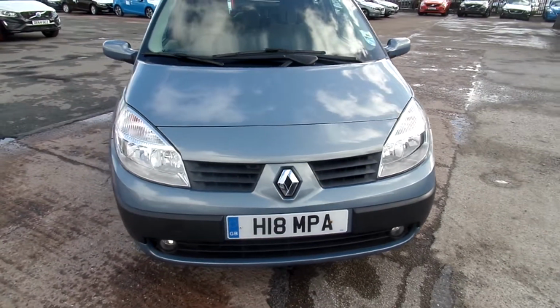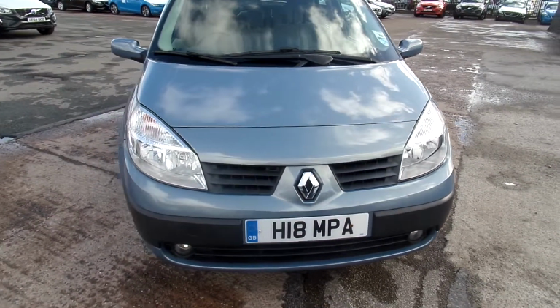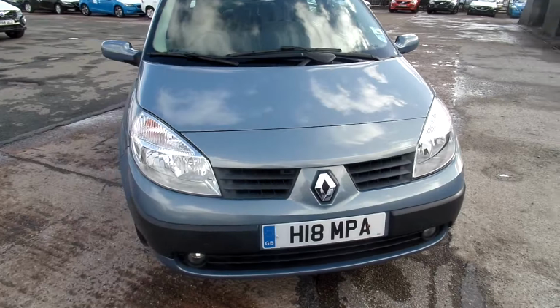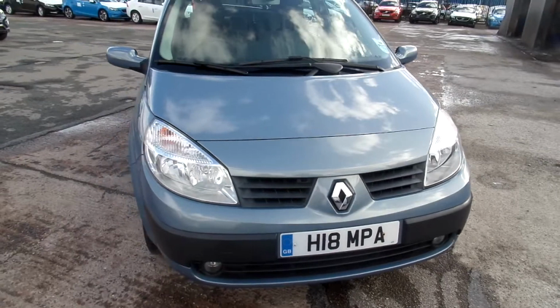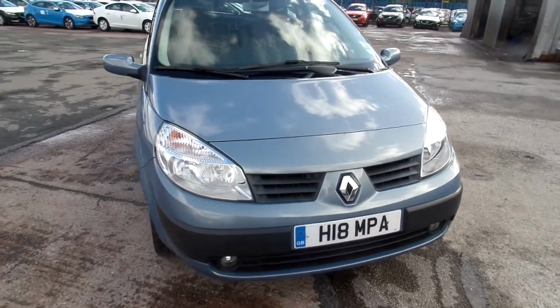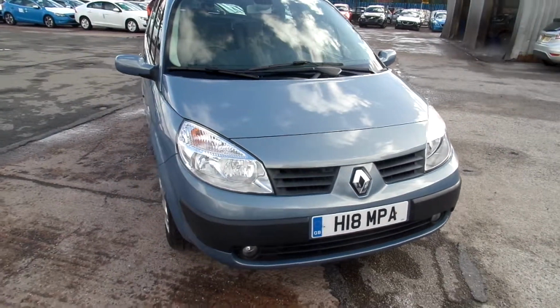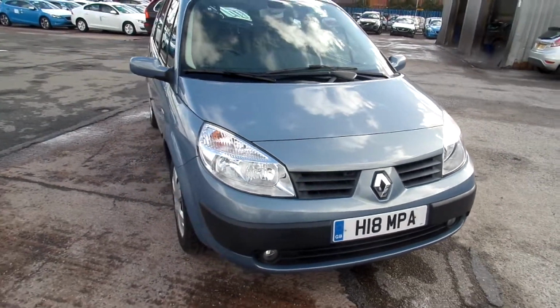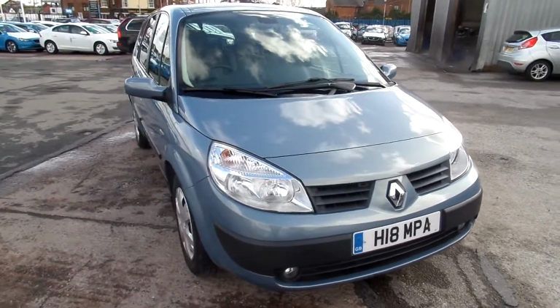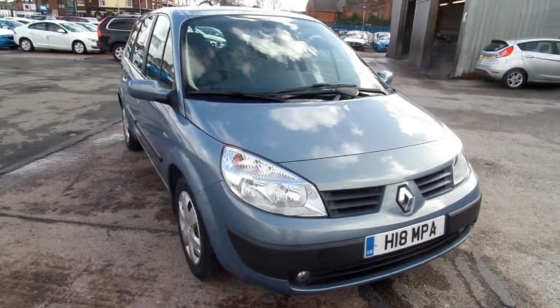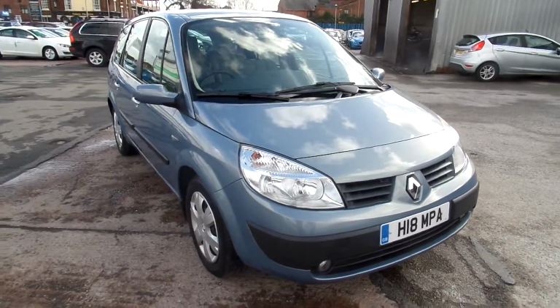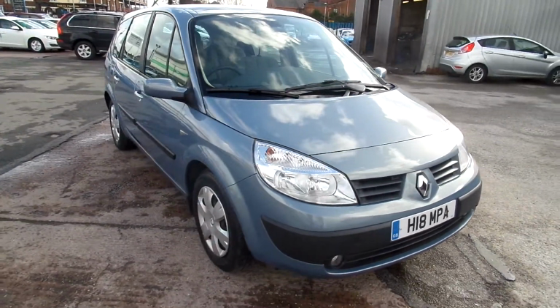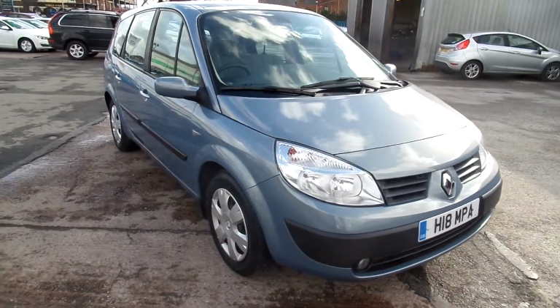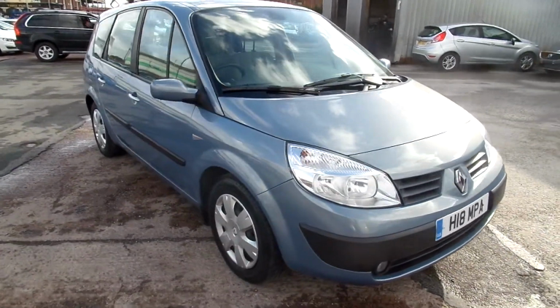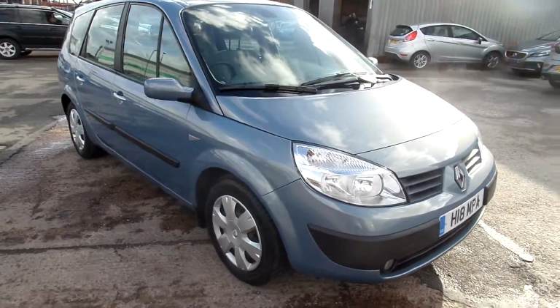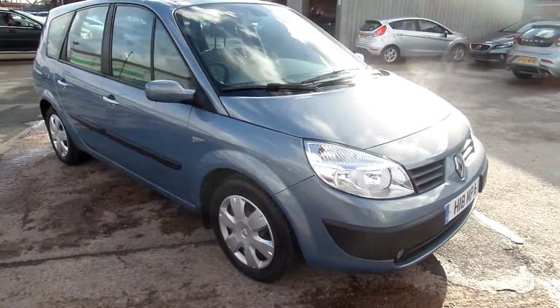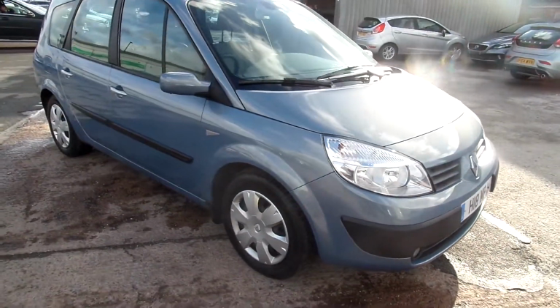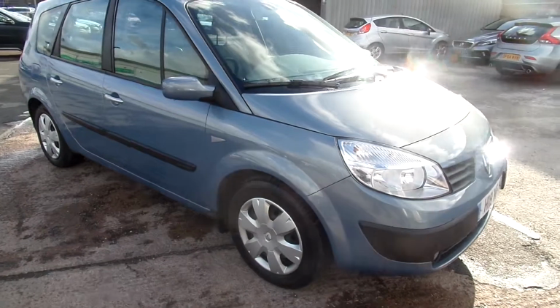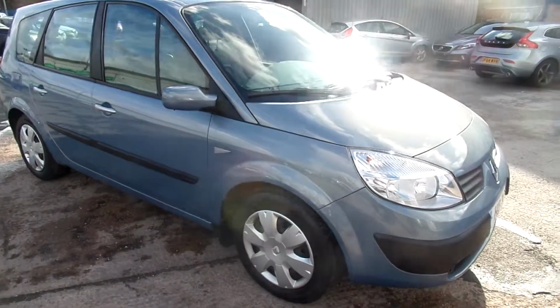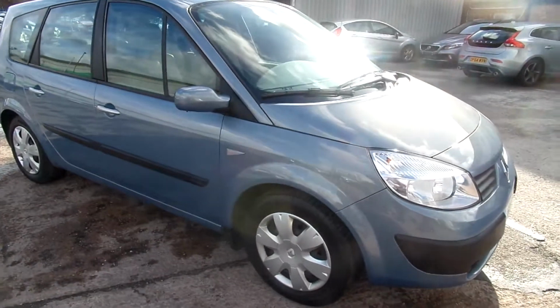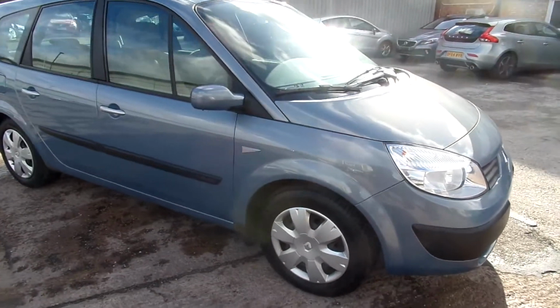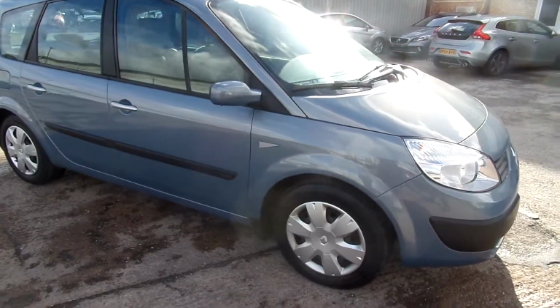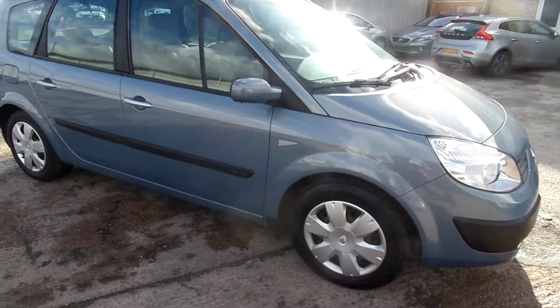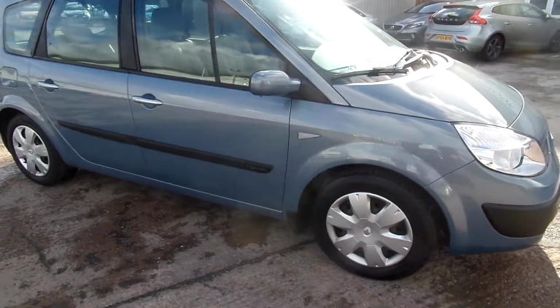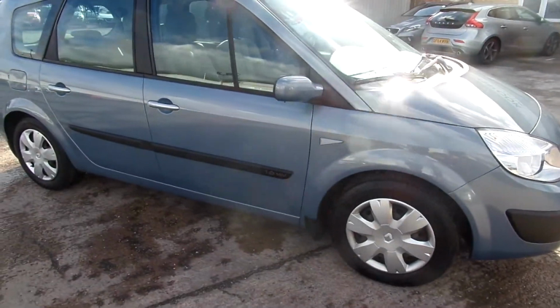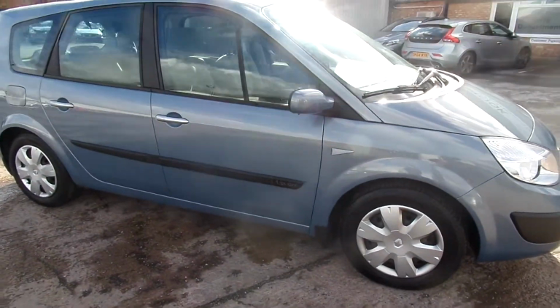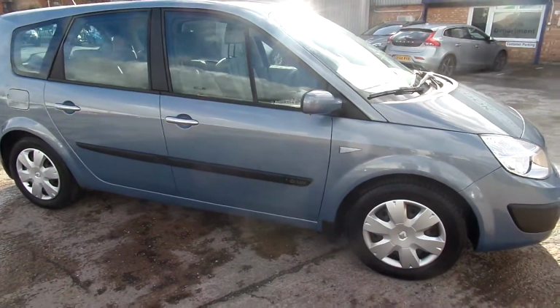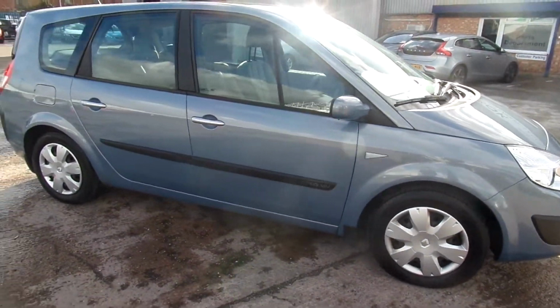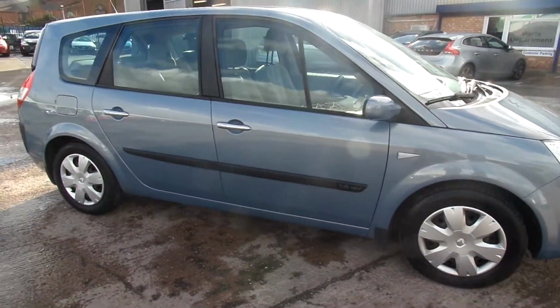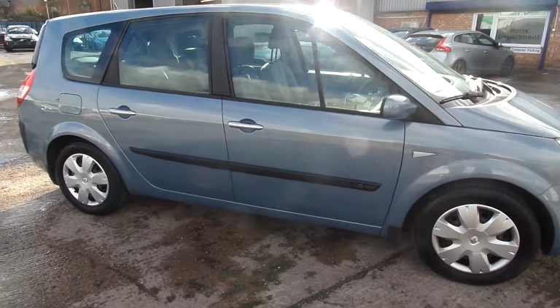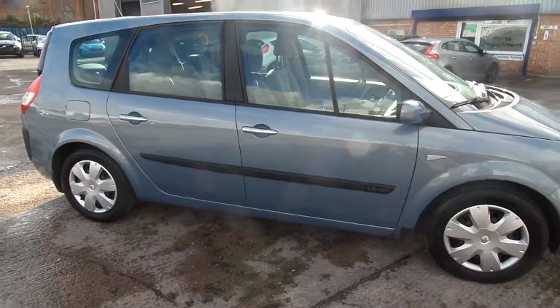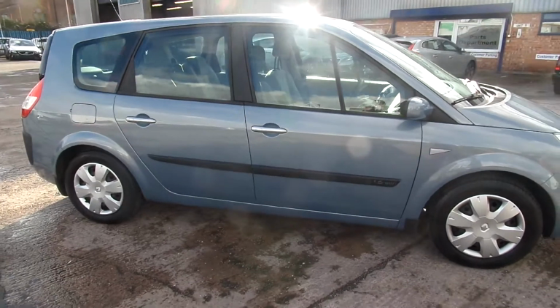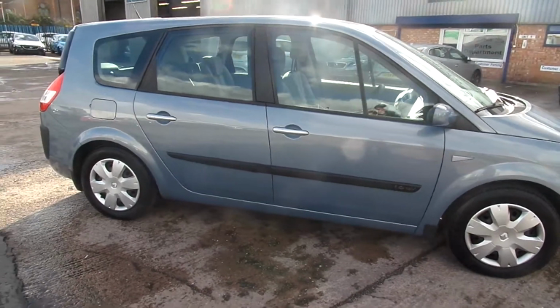Fantastic condition for an 06 plate this one, really nice inside and out. Get around to the offside — as you can see, no real marks at all, paint looks really good.